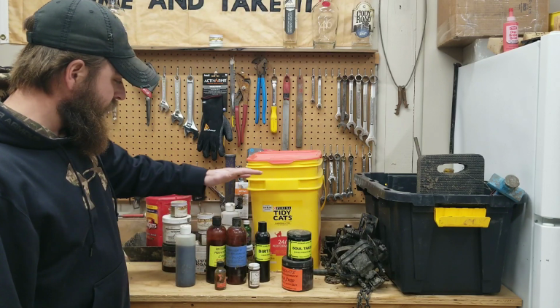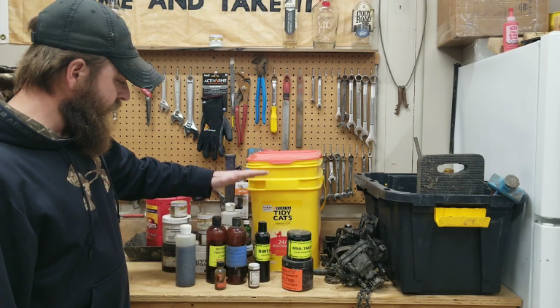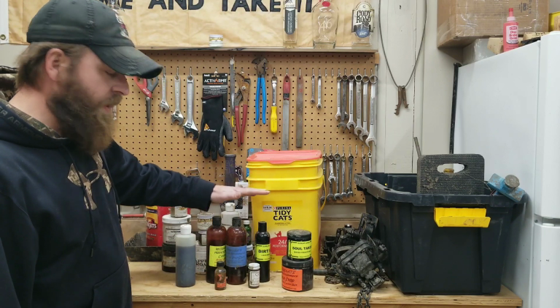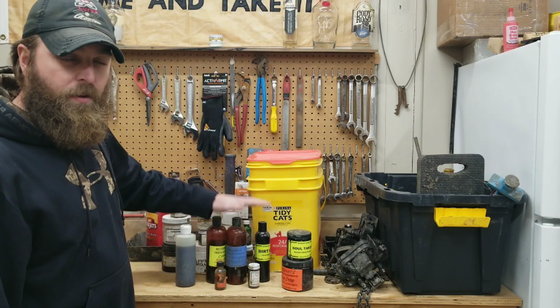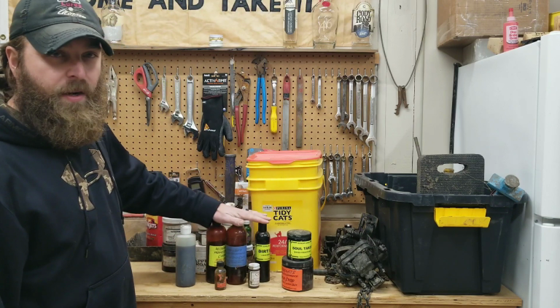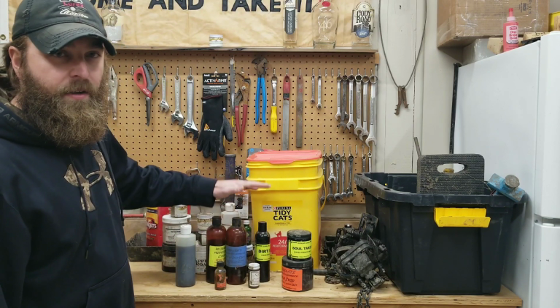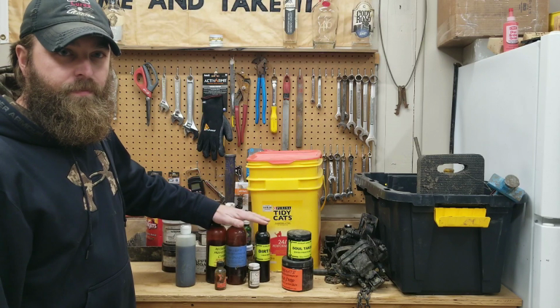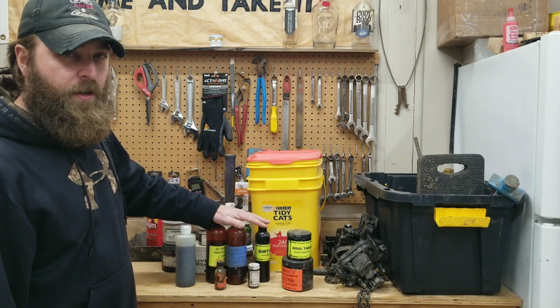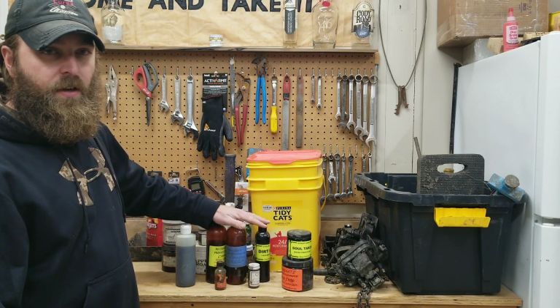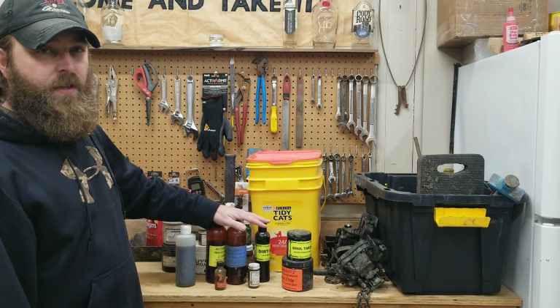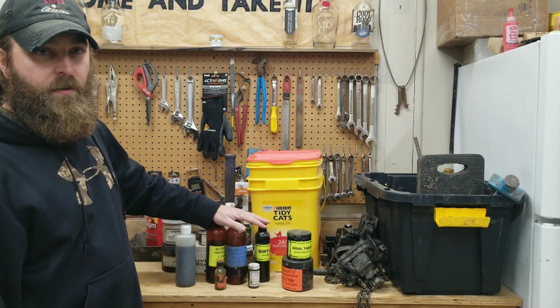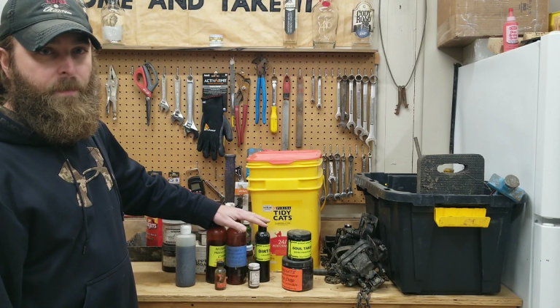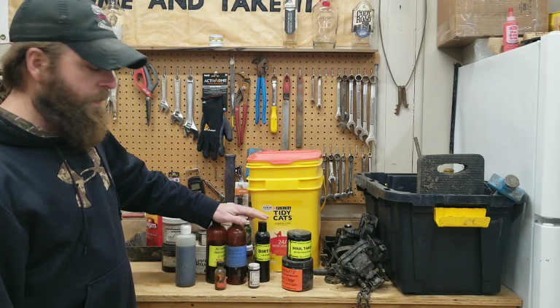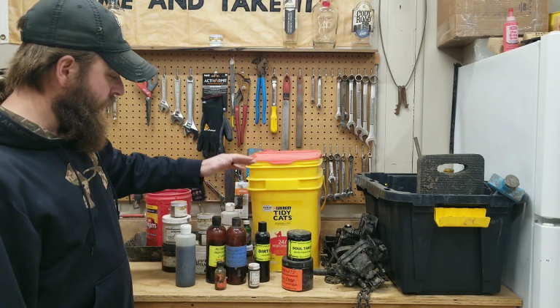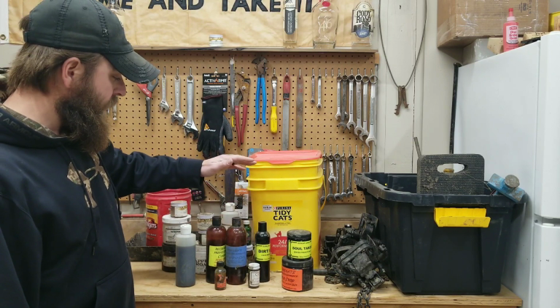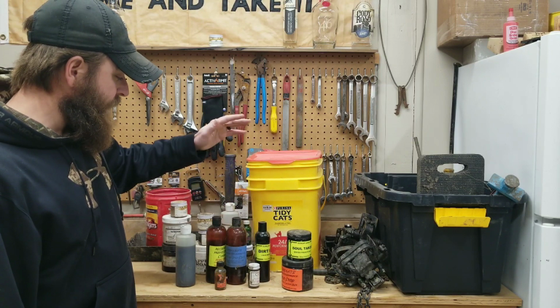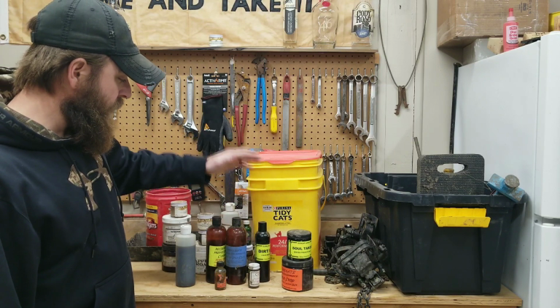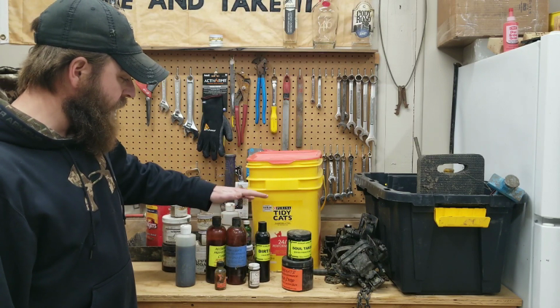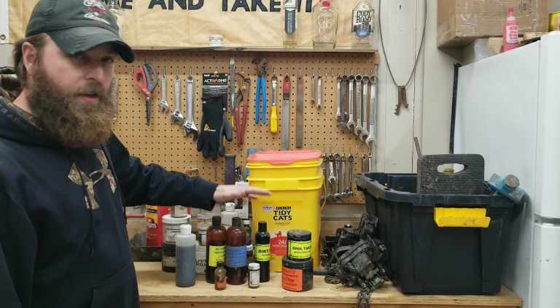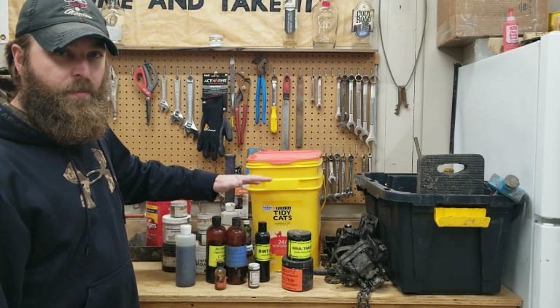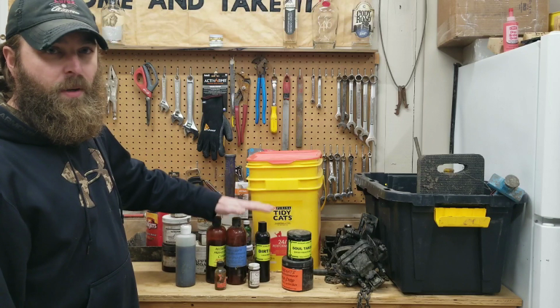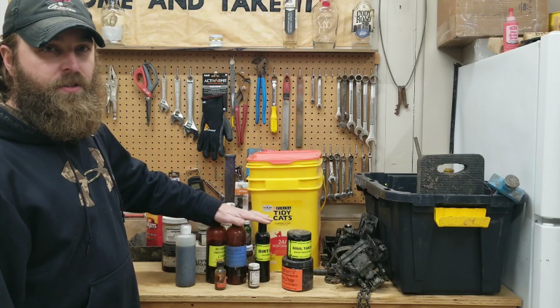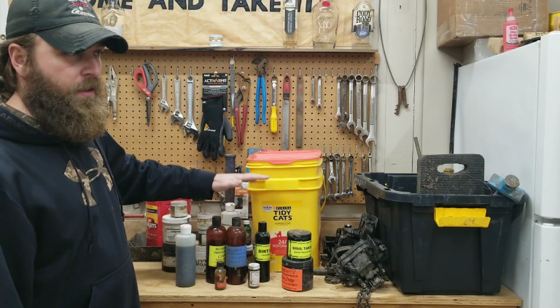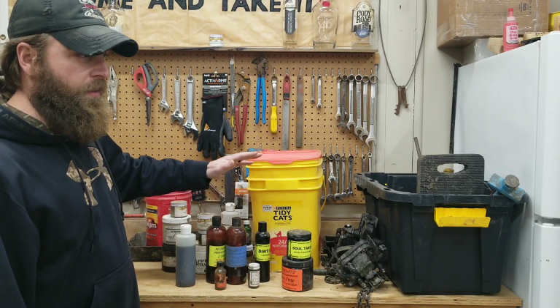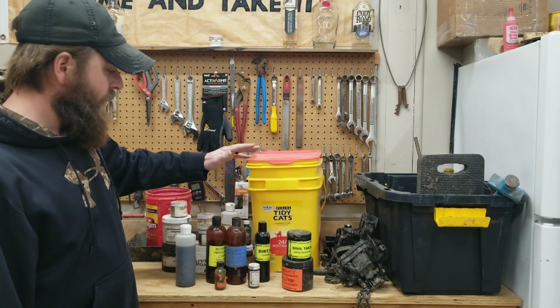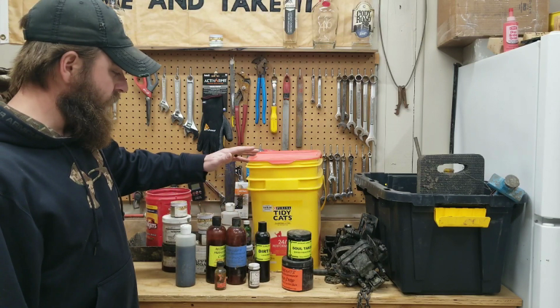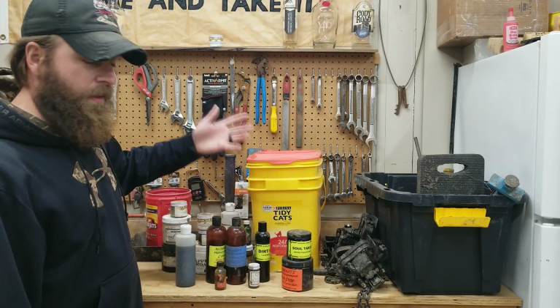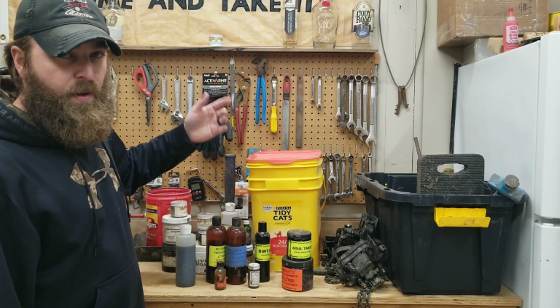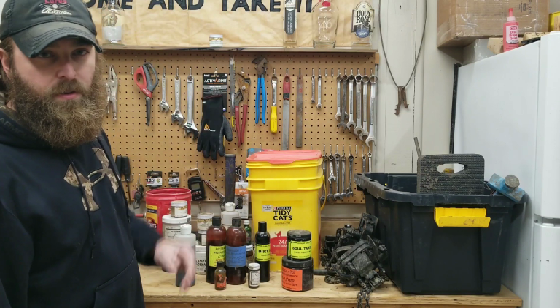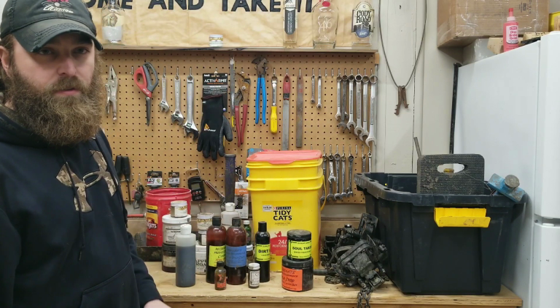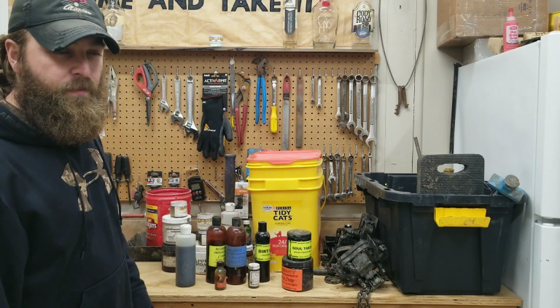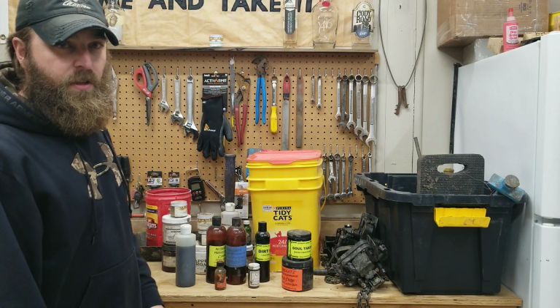If you're like me, you're always going to buy fresh stuff every year anyway, but not having to throw out everything means you don't have to buy as much. You can just get another bottle or two of some fresh stuff.